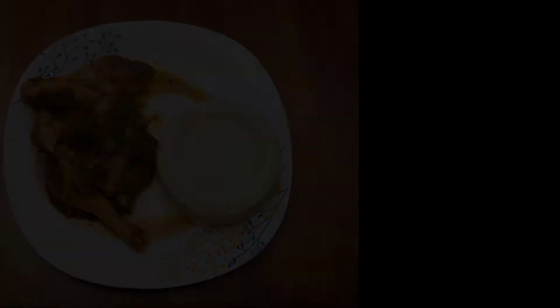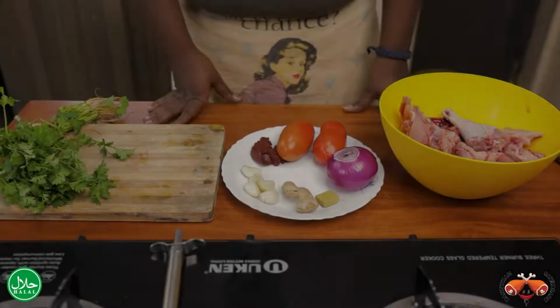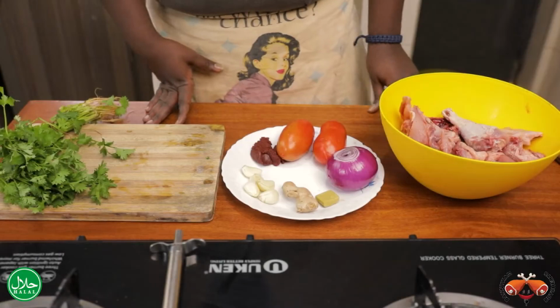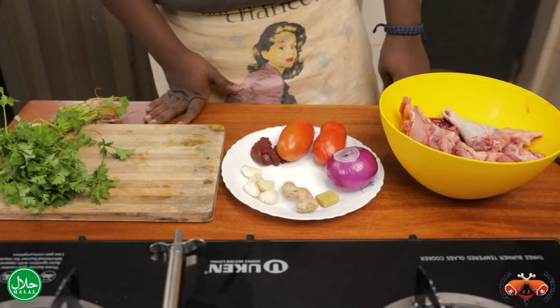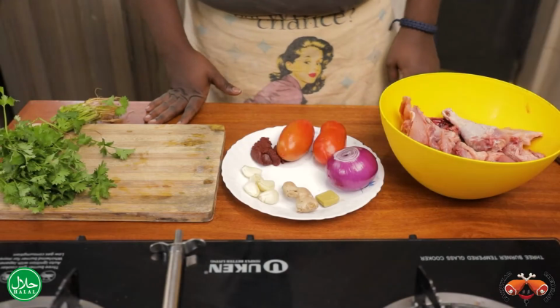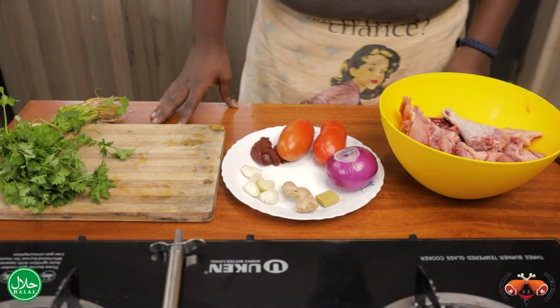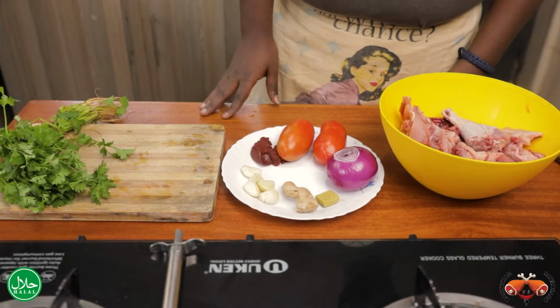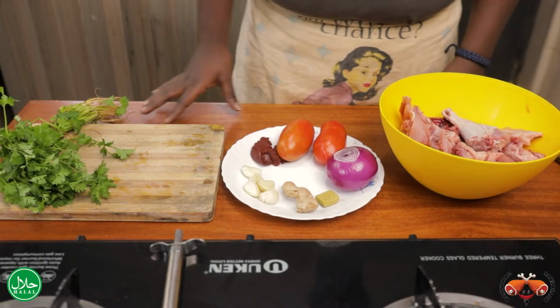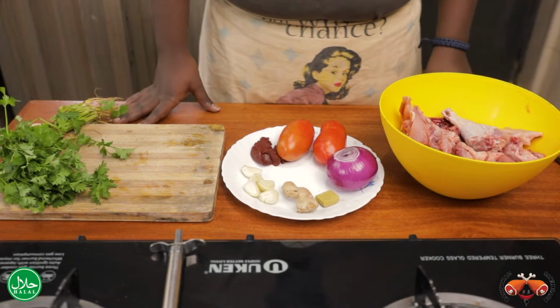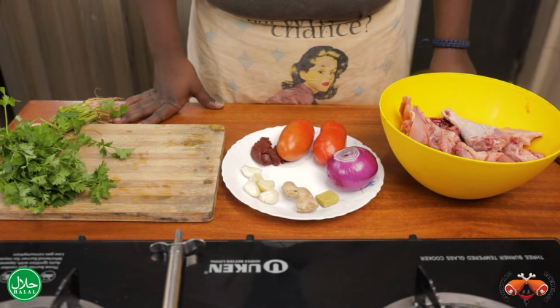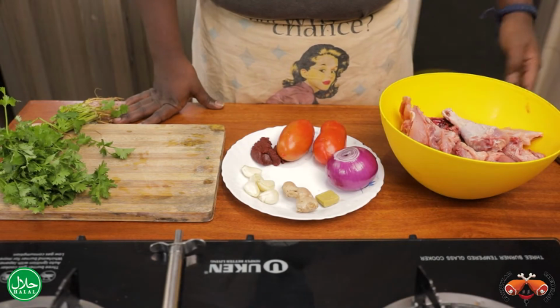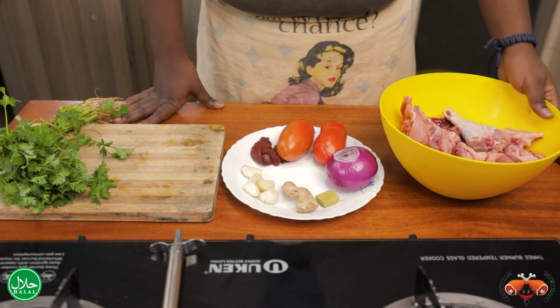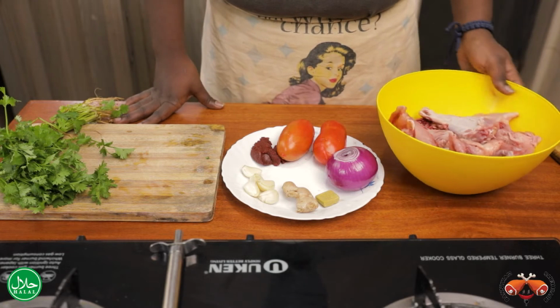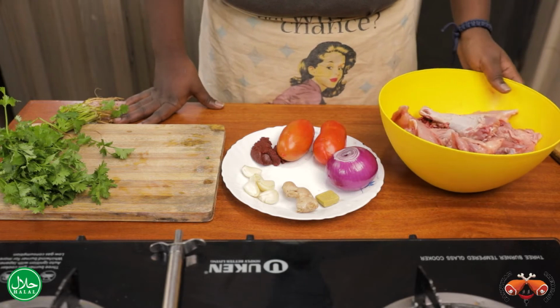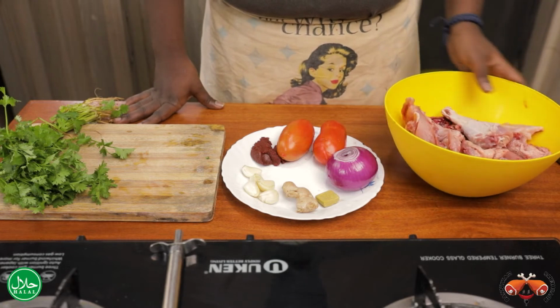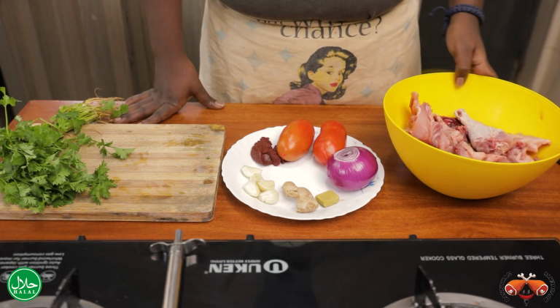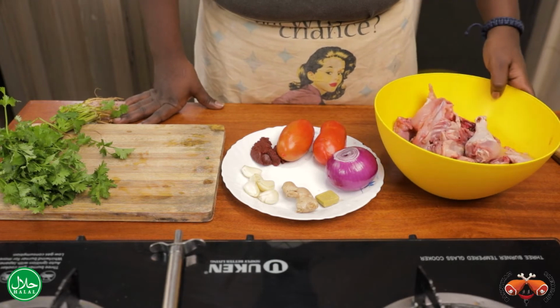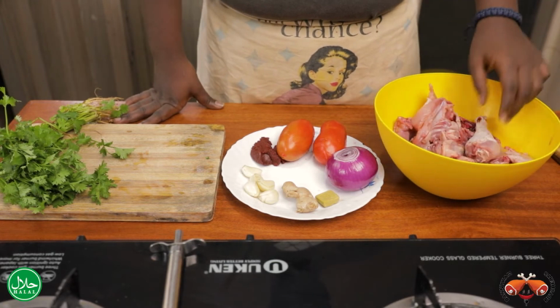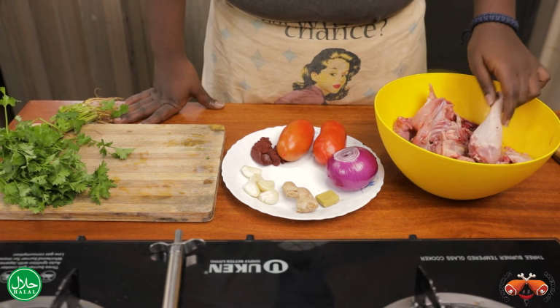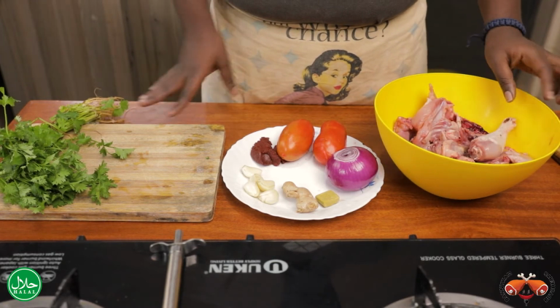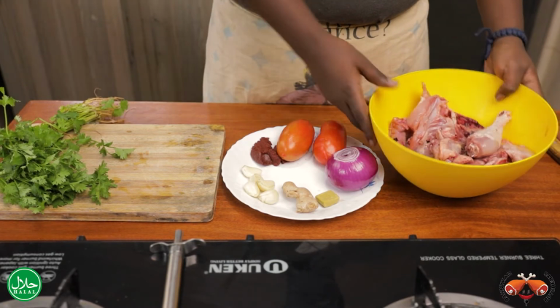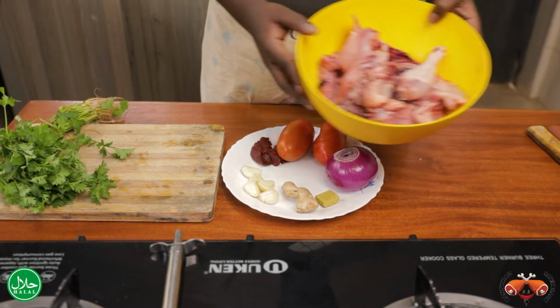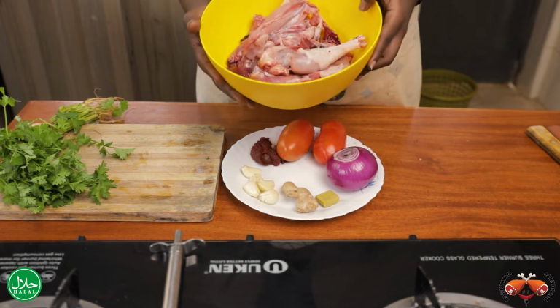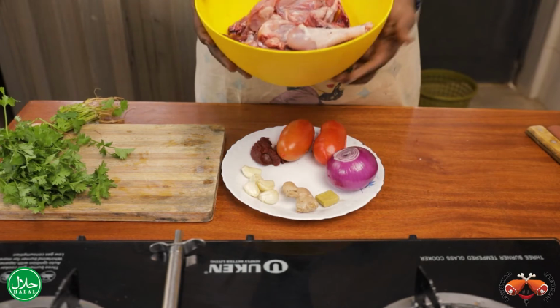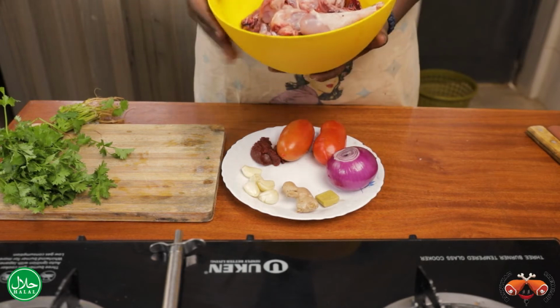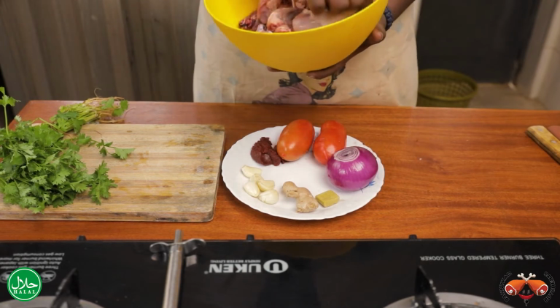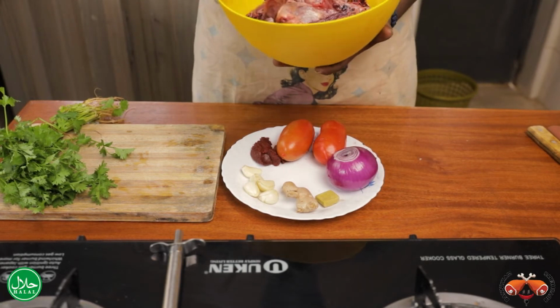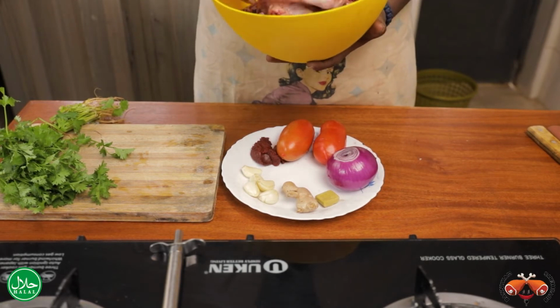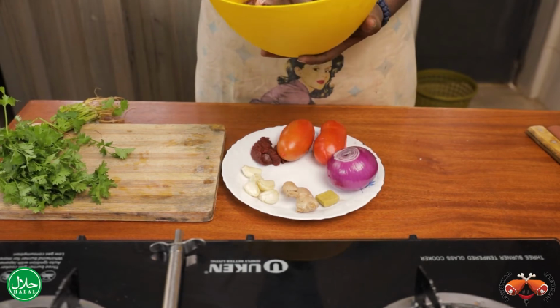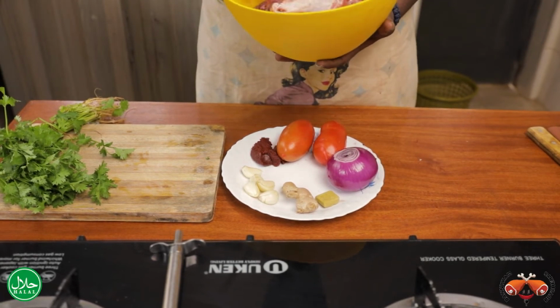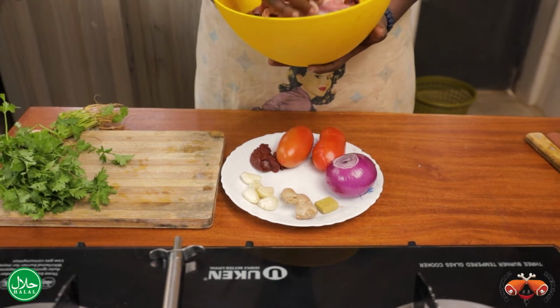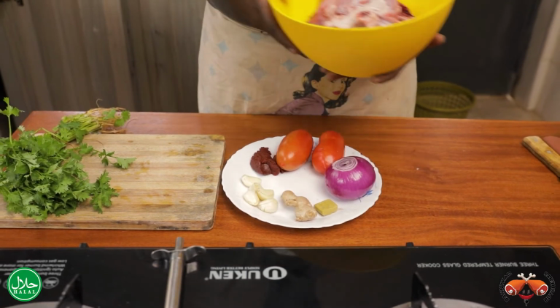Hi guys, welcome to Tupika Tuesday with Danny Kambuchari. Today we are going to have some kienyeji chicken. Here we have our kienyeji chicken, very well portioned by Danny Kambuchari.